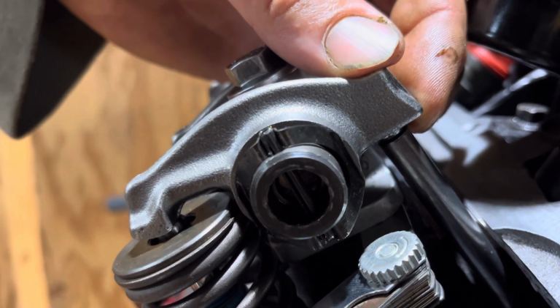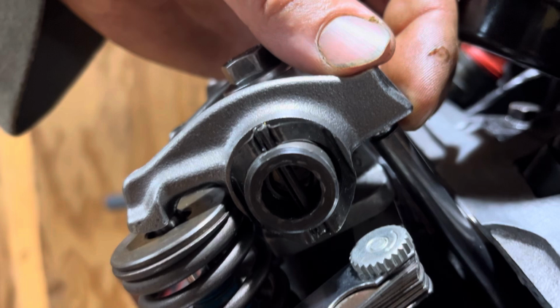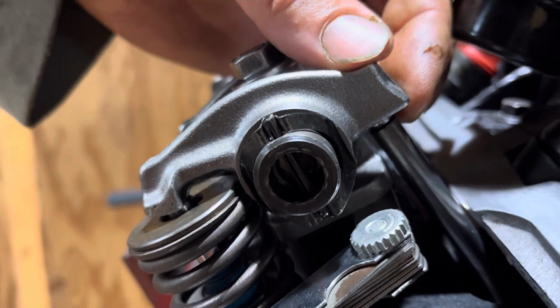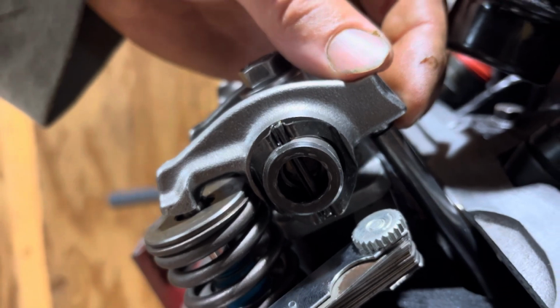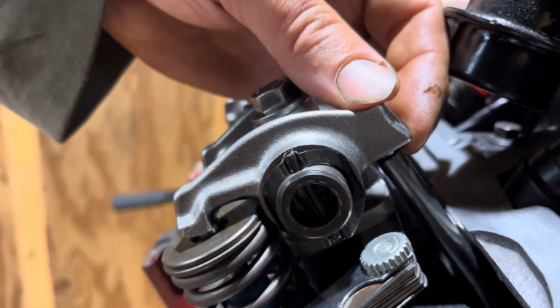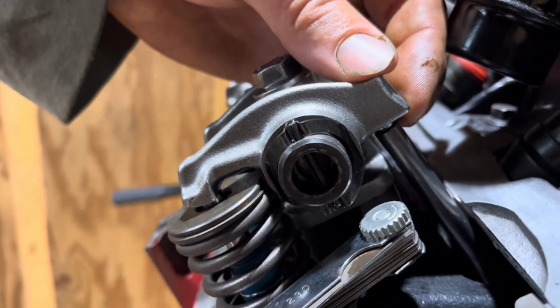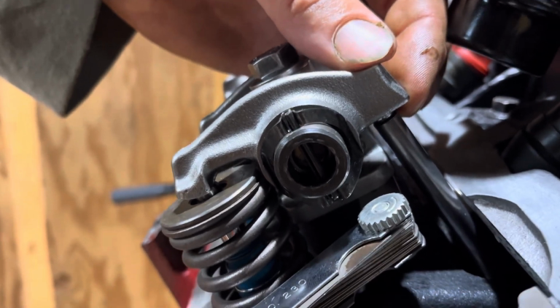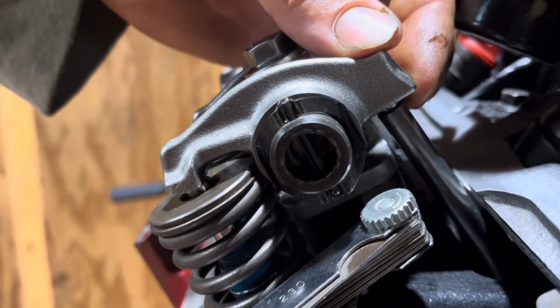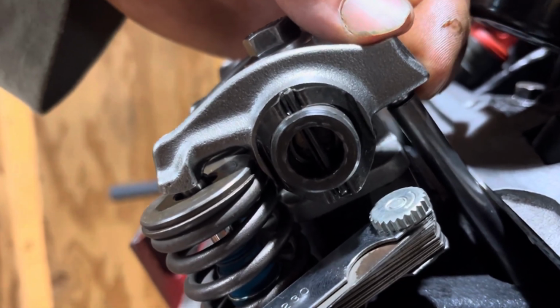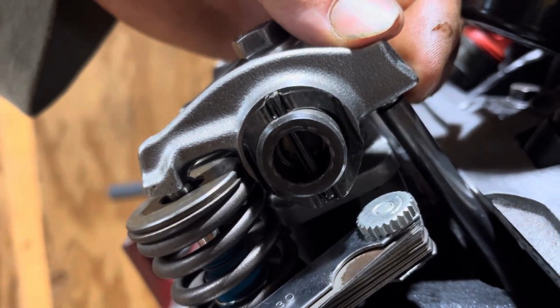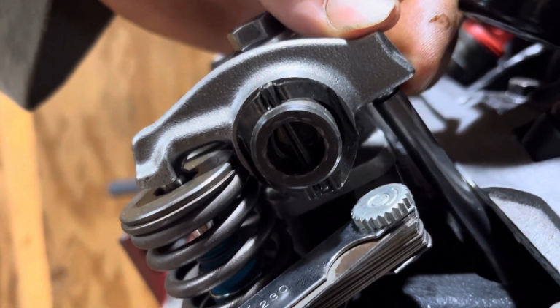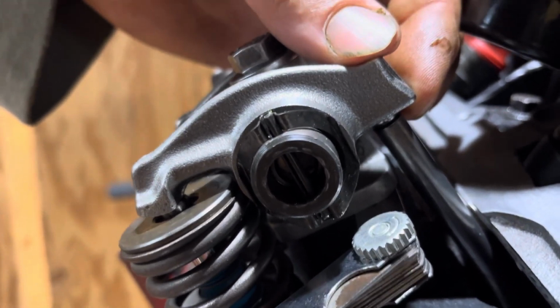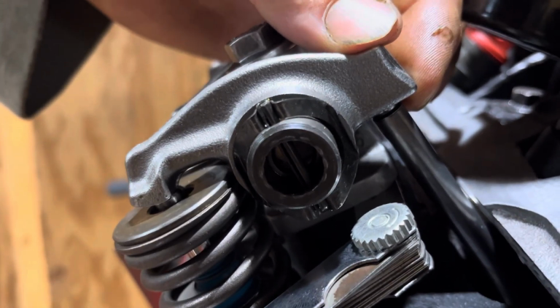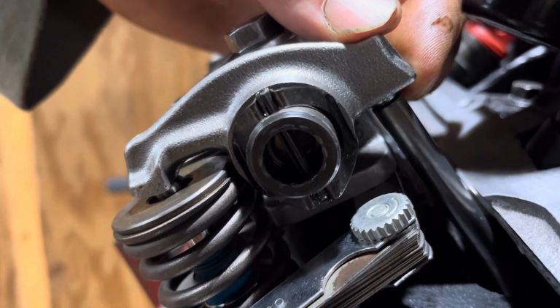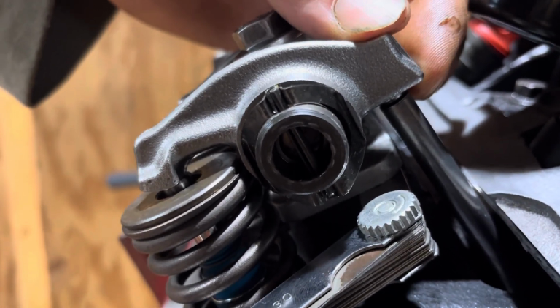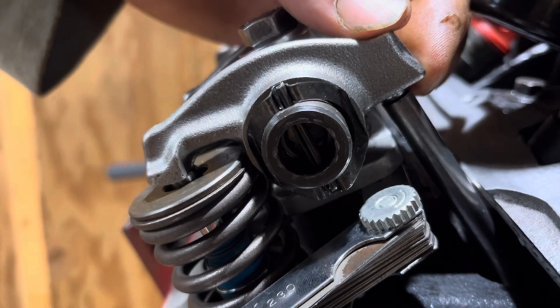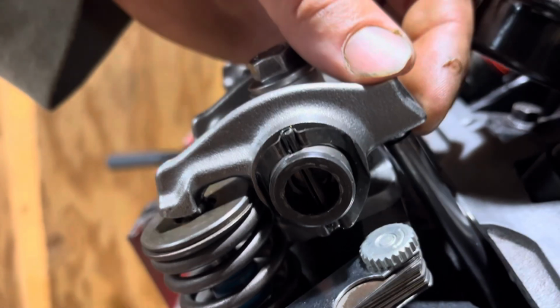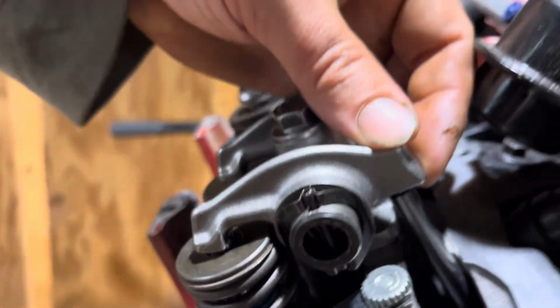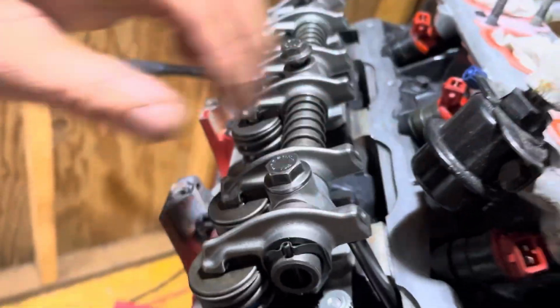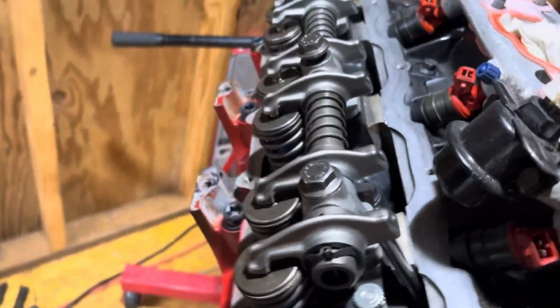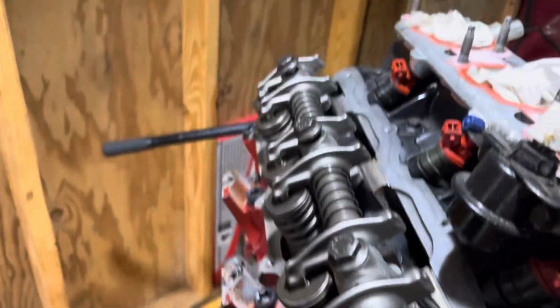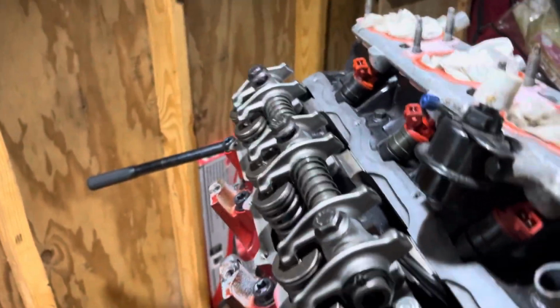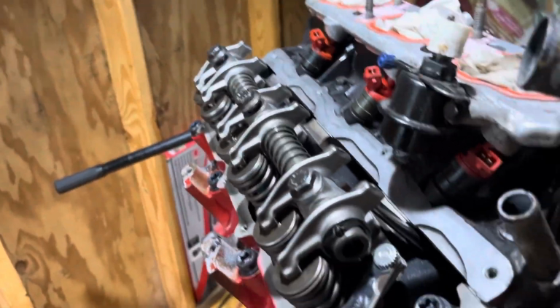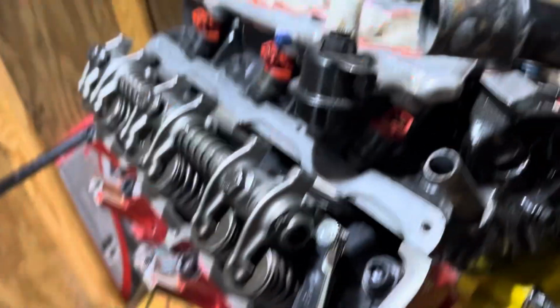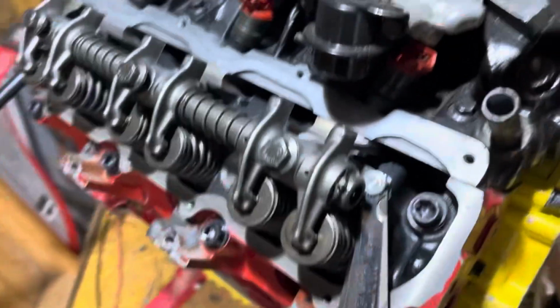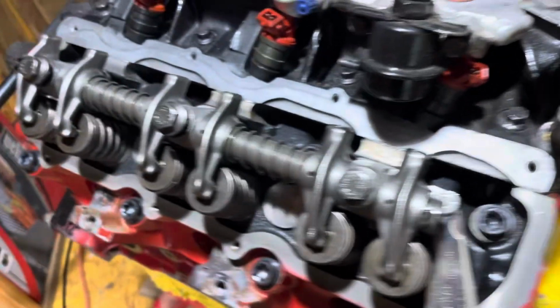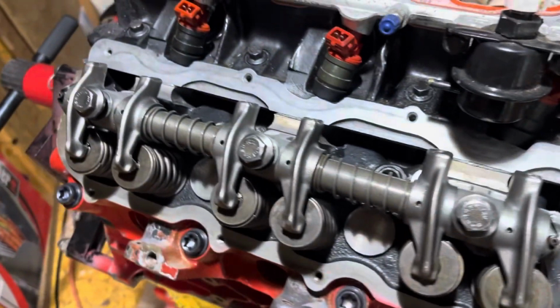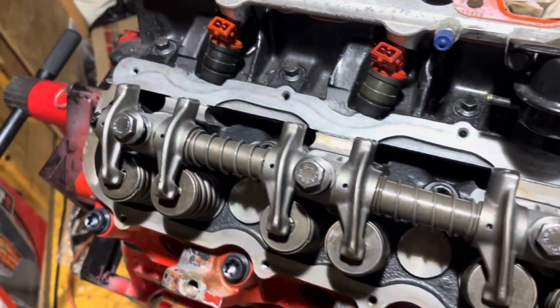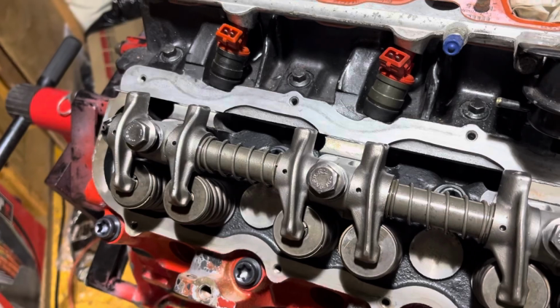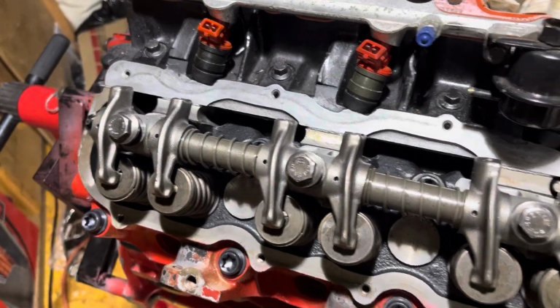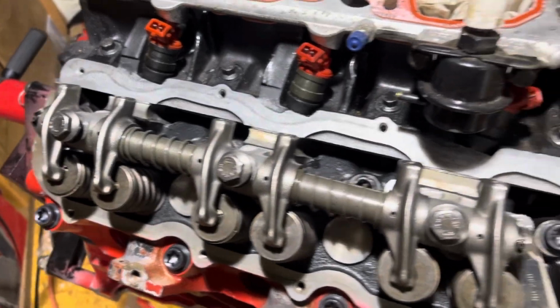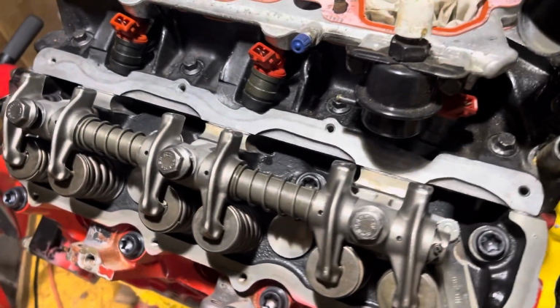My actual measured spec ended up being 22 thousandths. I just do that all the way down, one pushrod at a time.